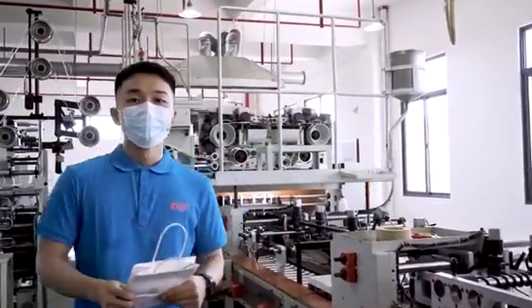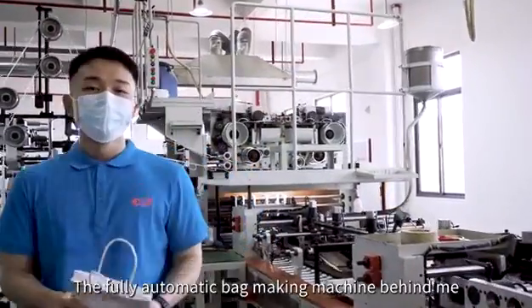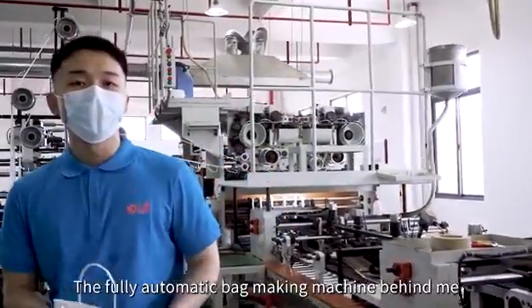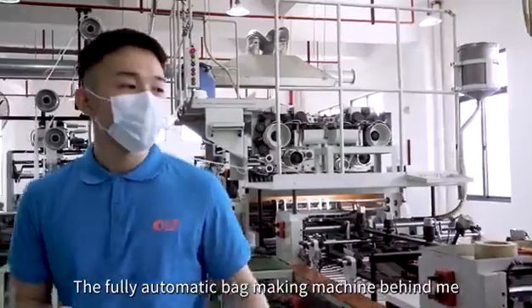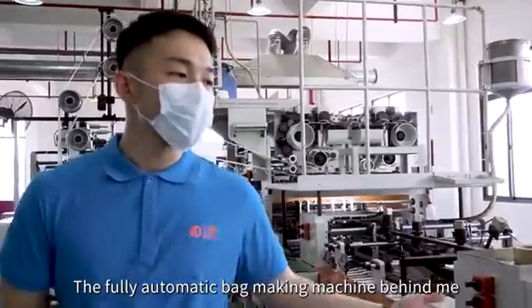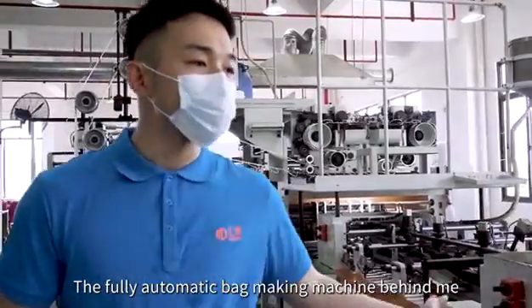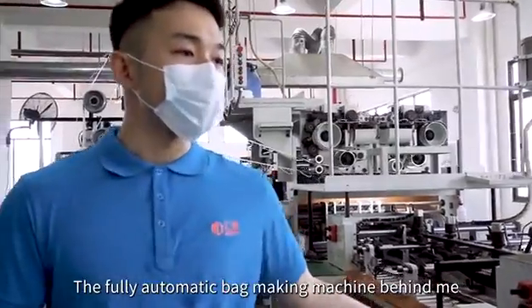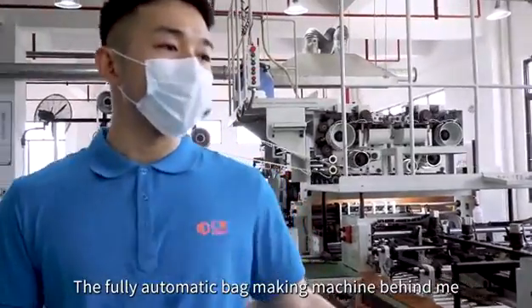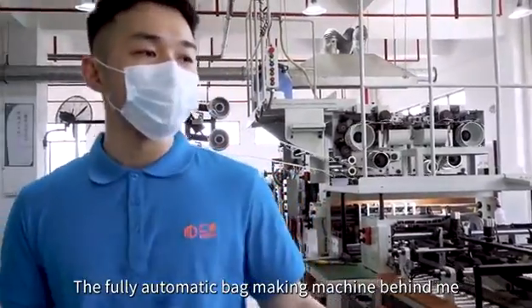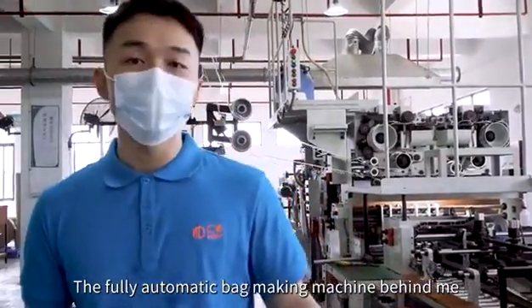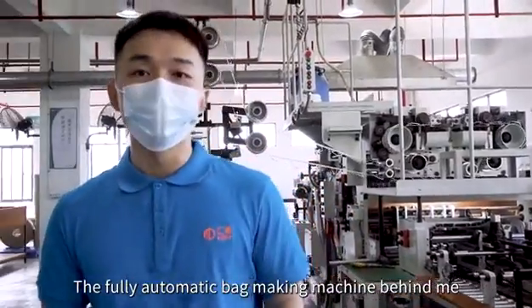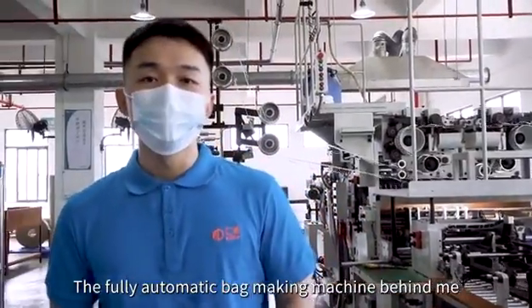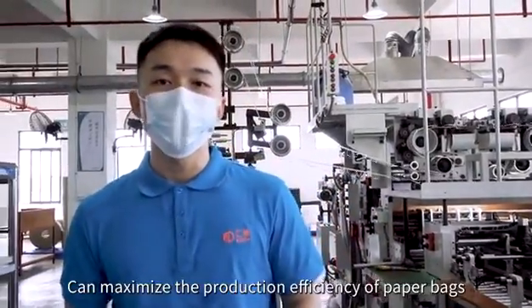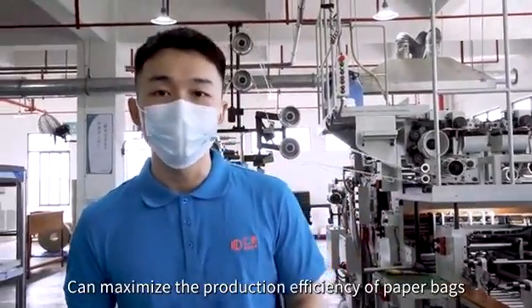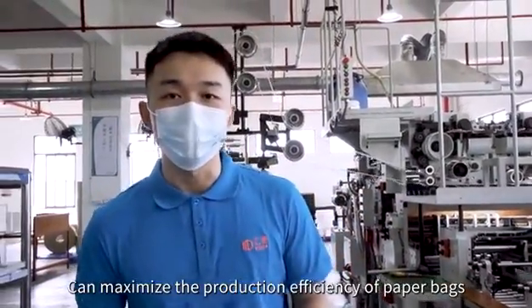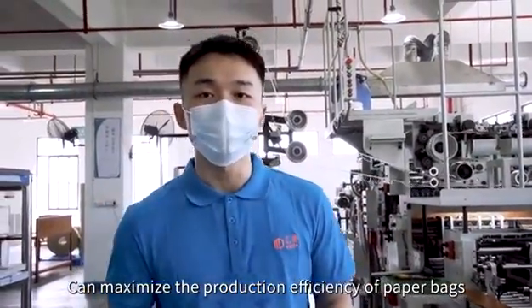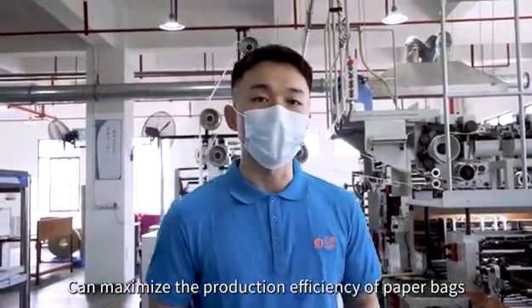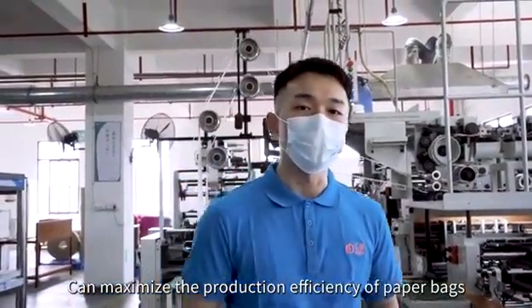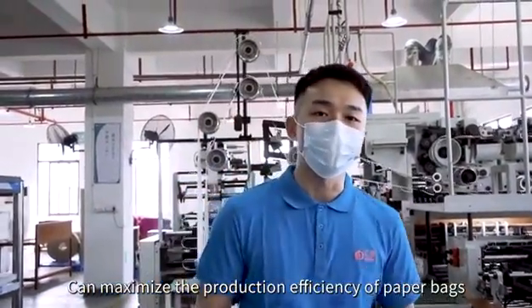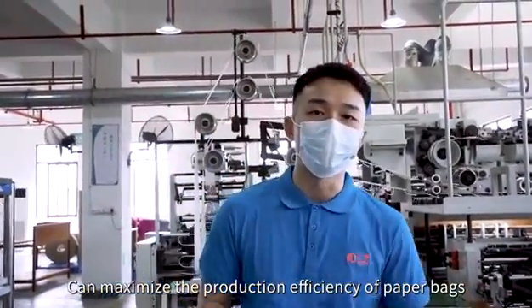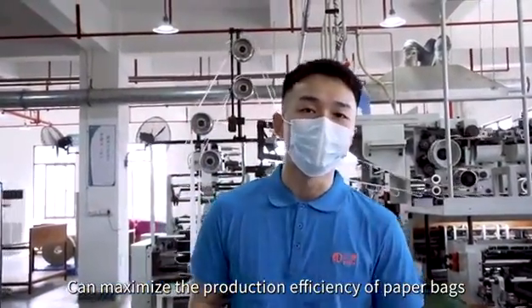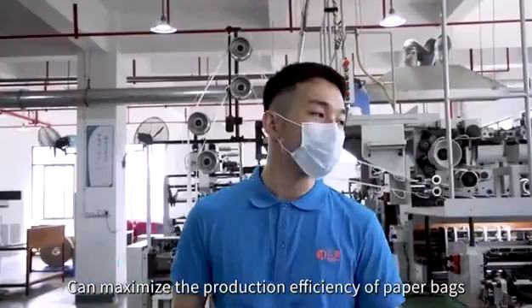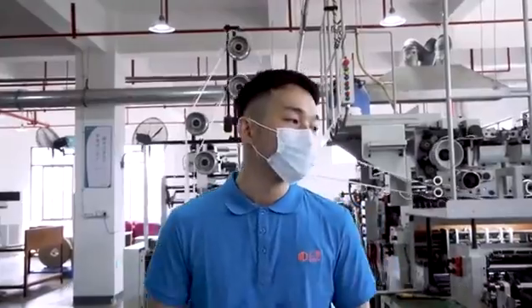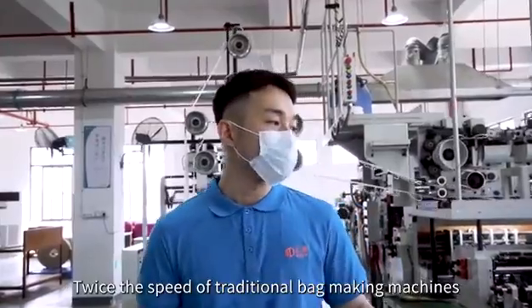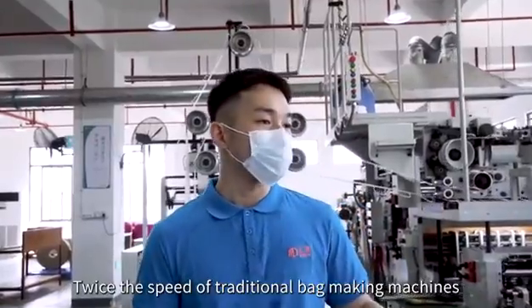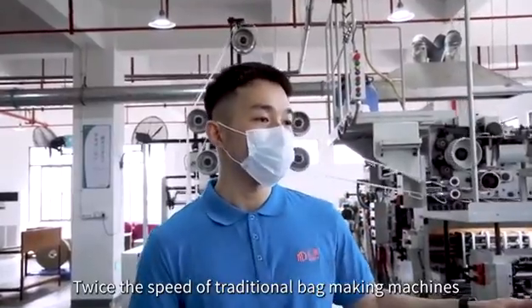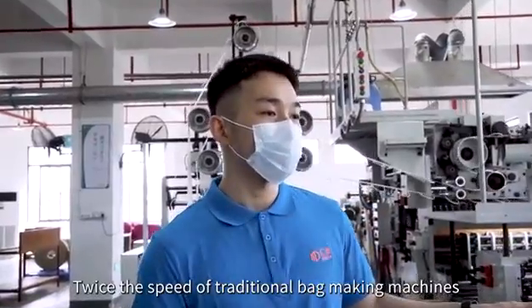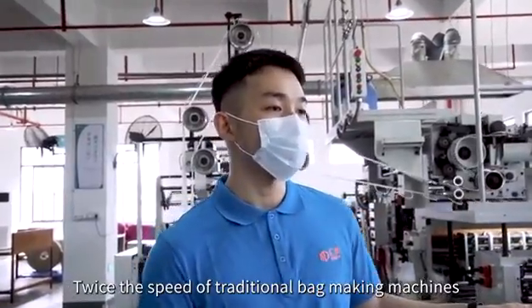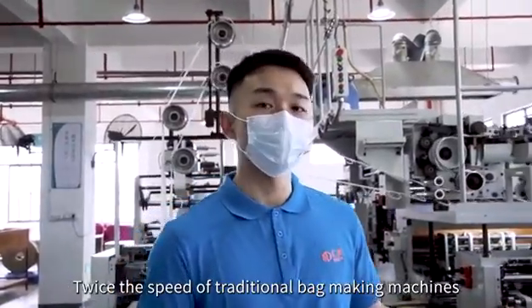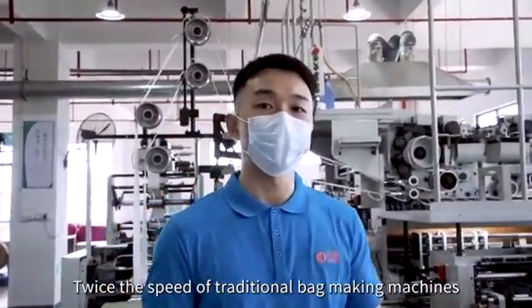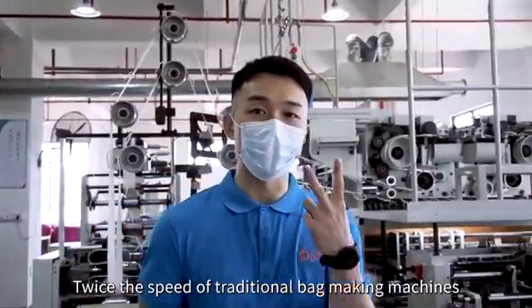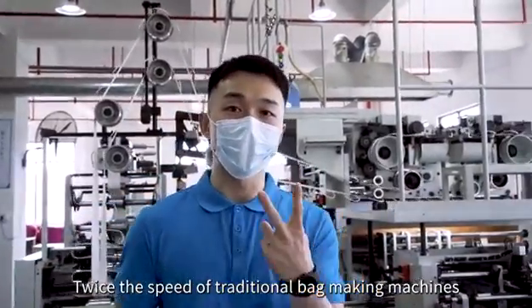The fully automatic bag making machine behind me can maximize the production efficiency of paper bags — twice the speed of traditional bag making machines.